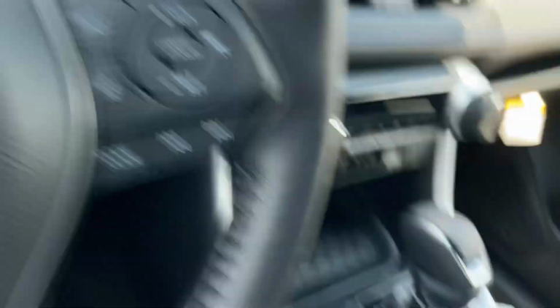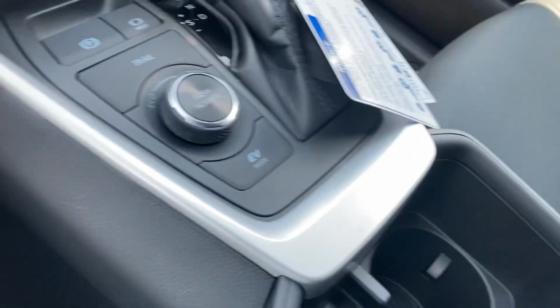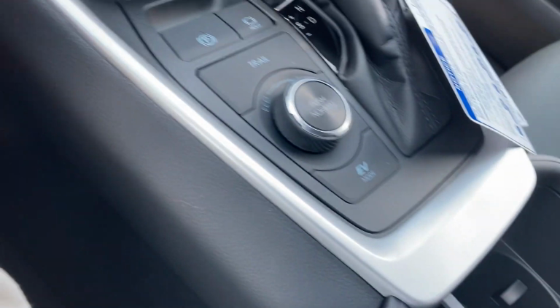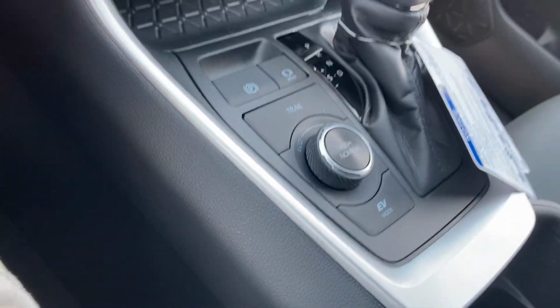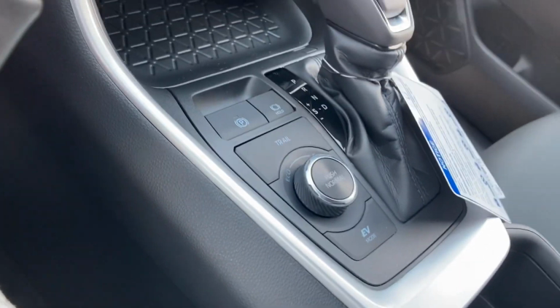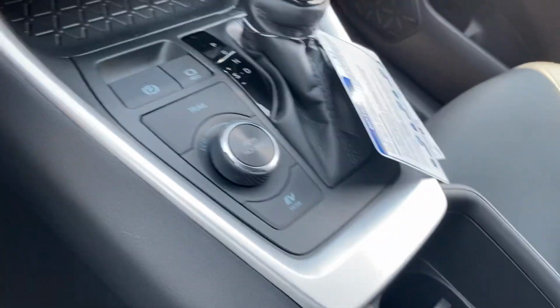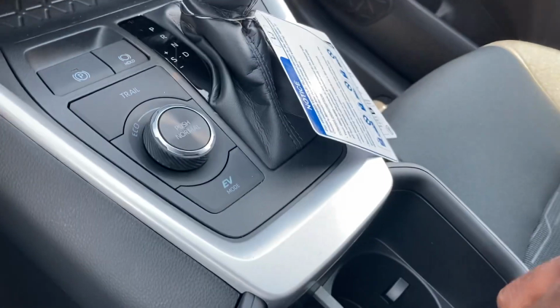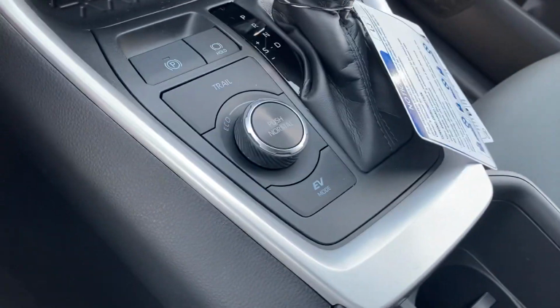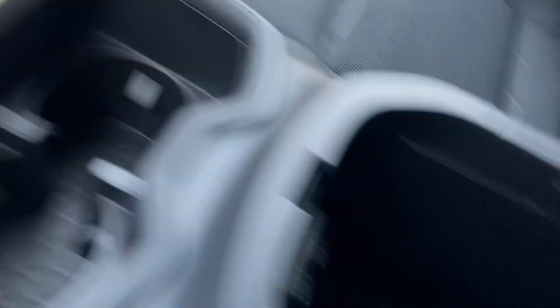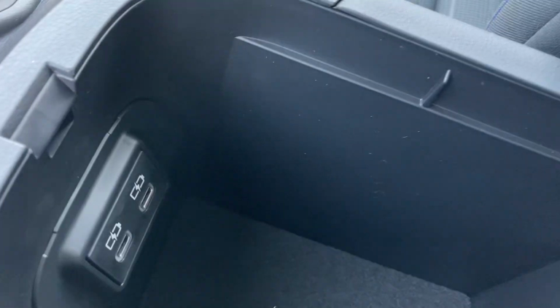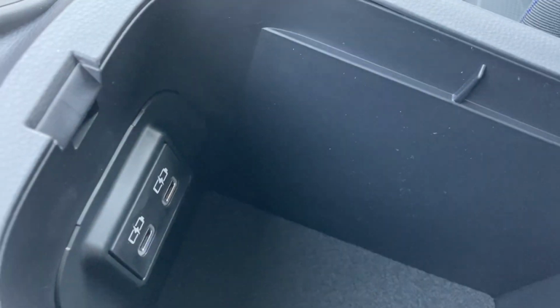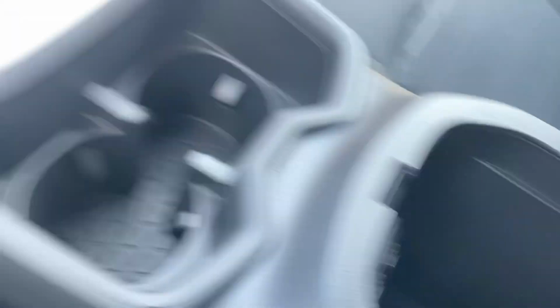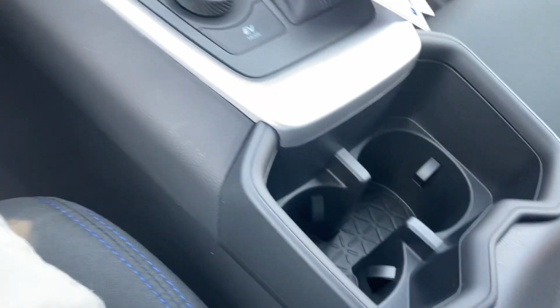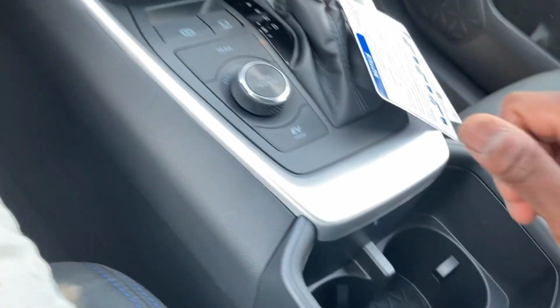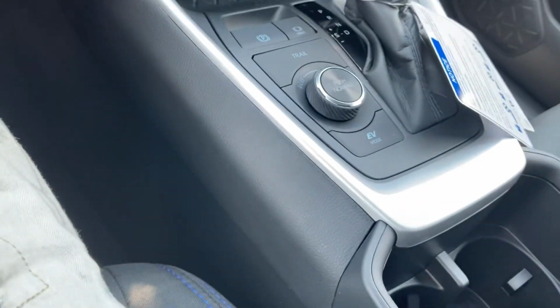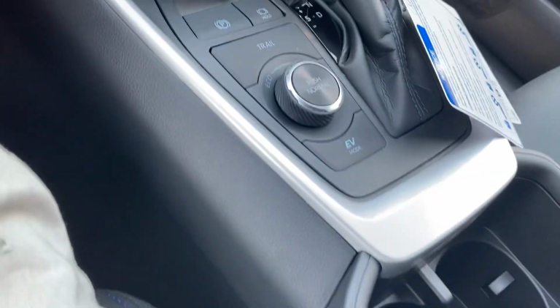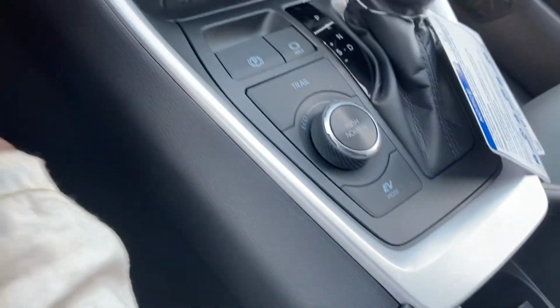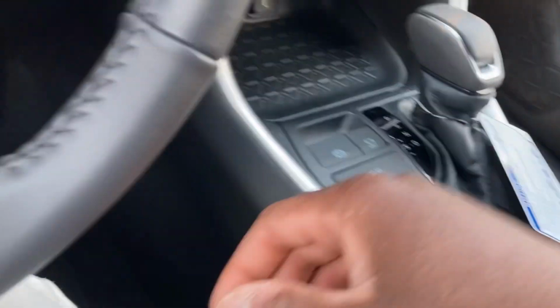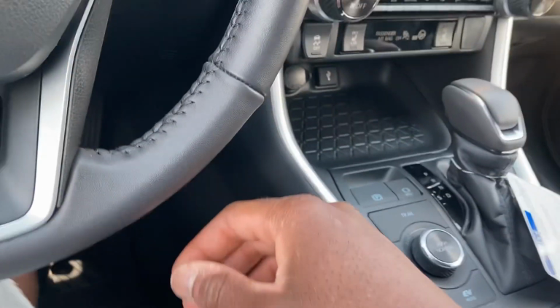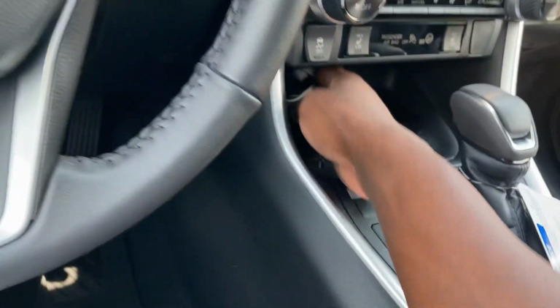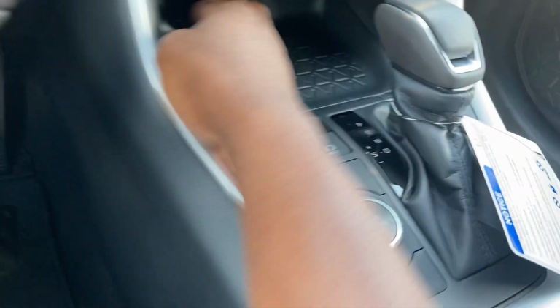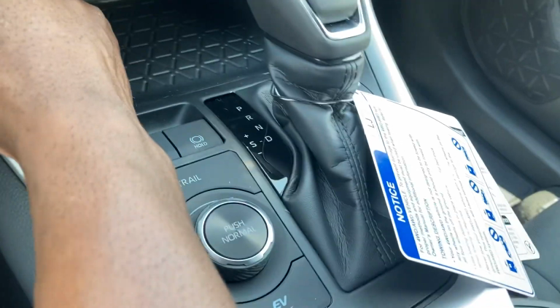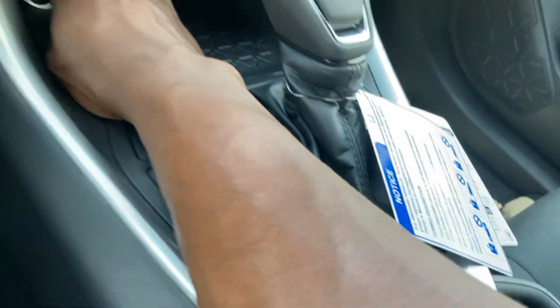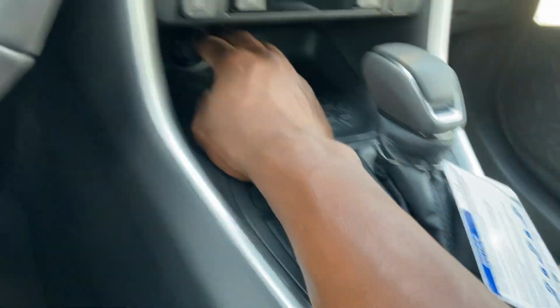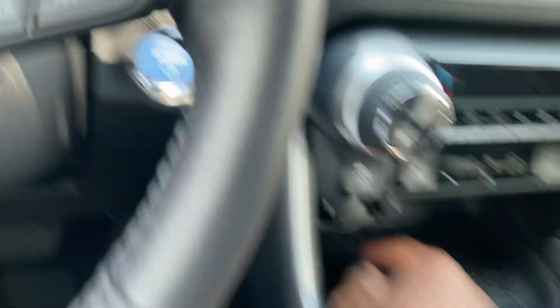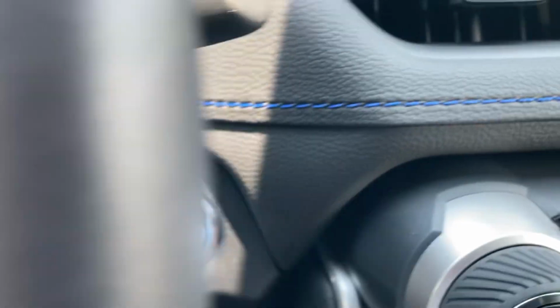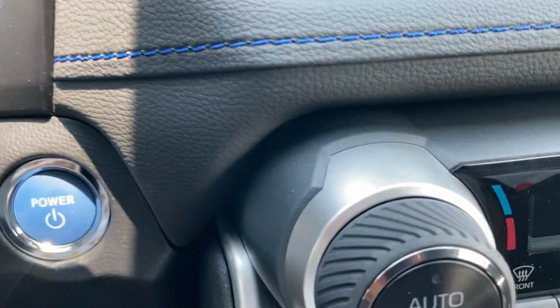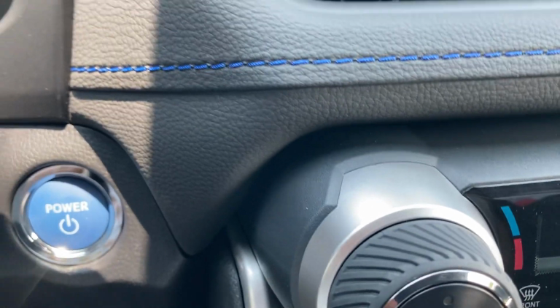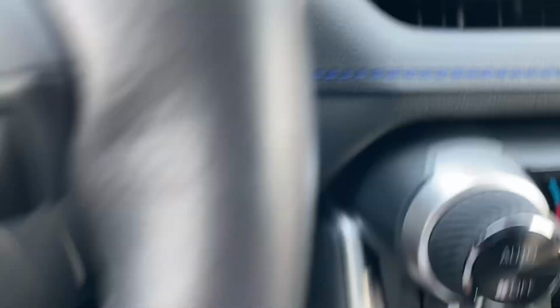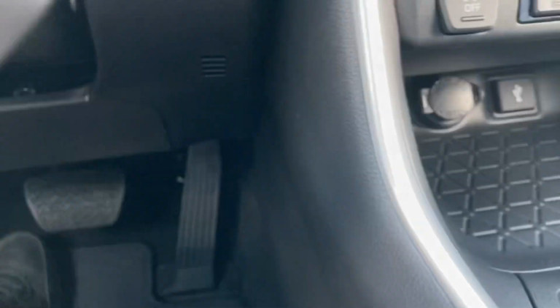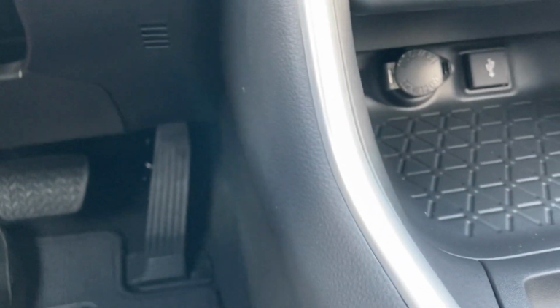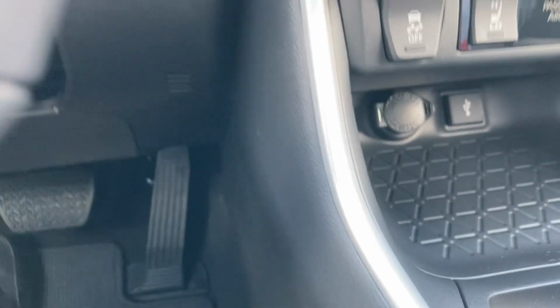Cup holders down here. More storage down here, another 12-volt outlet down here as well. Push button start. Weight pedals down here.